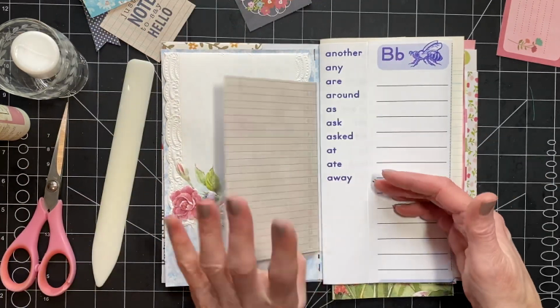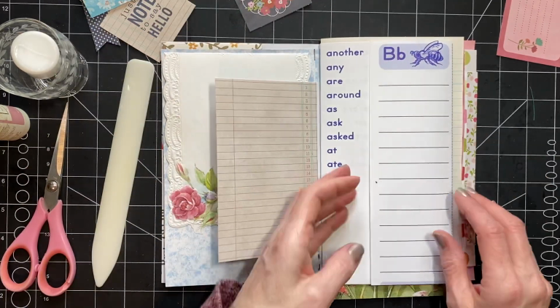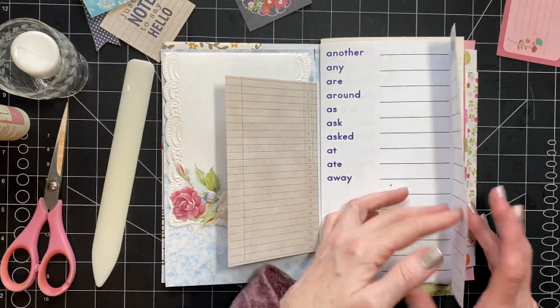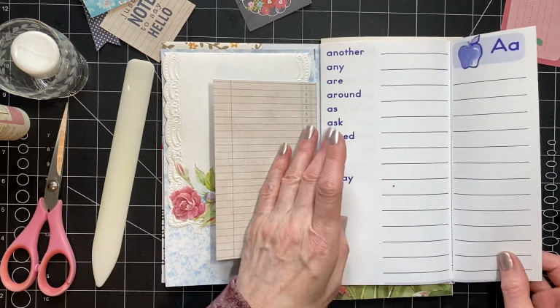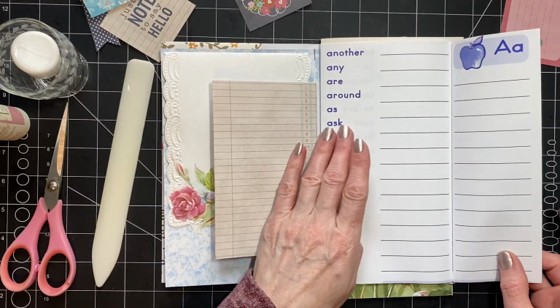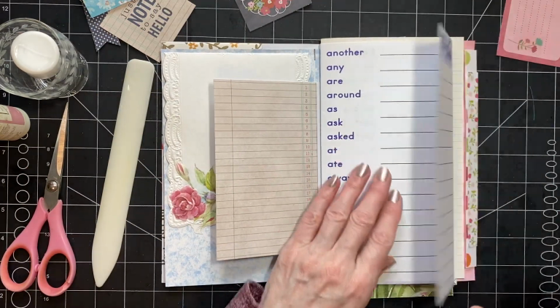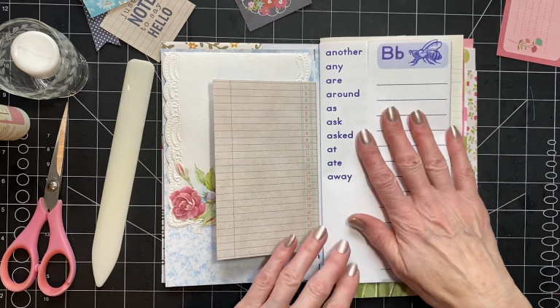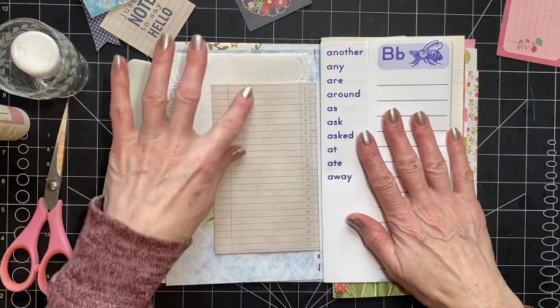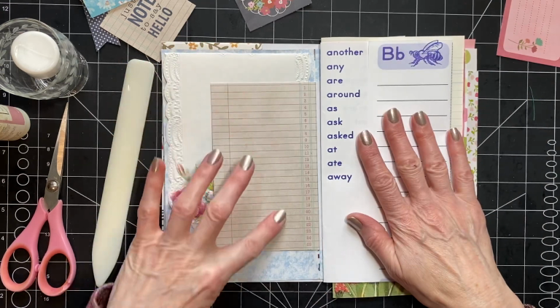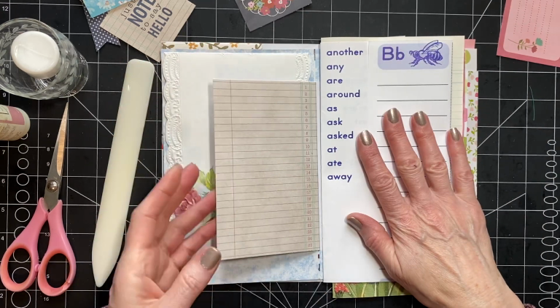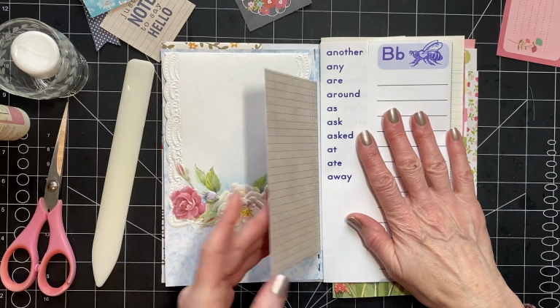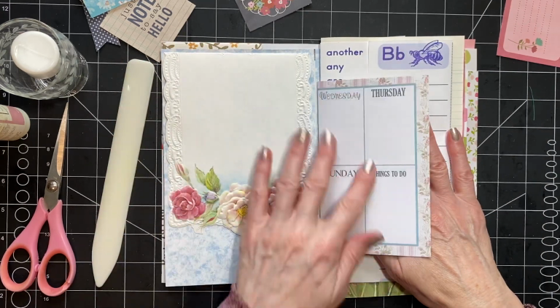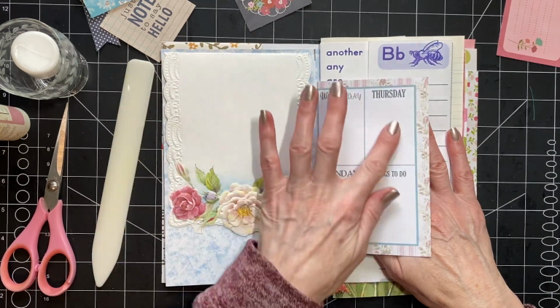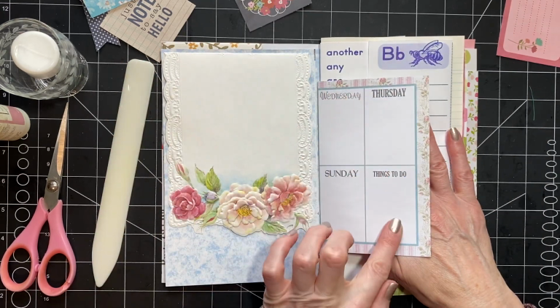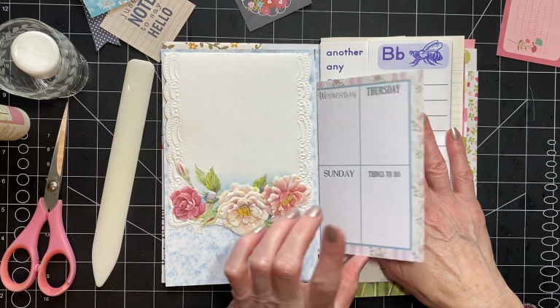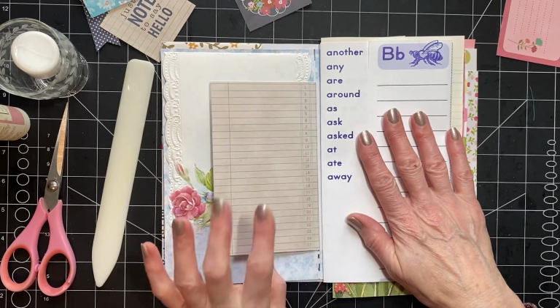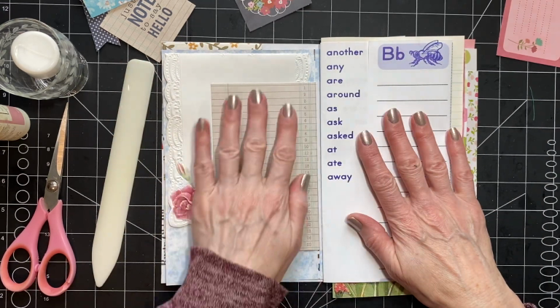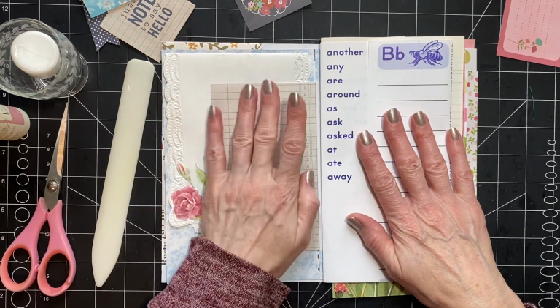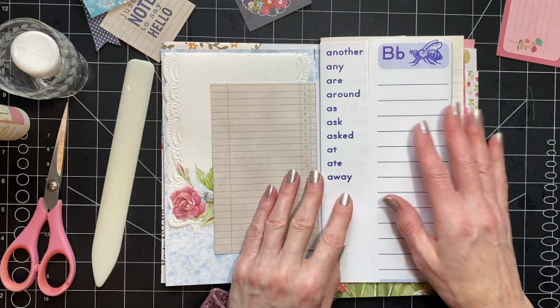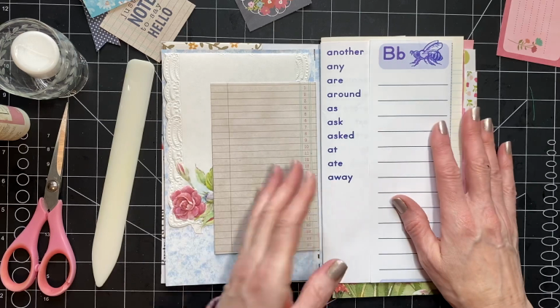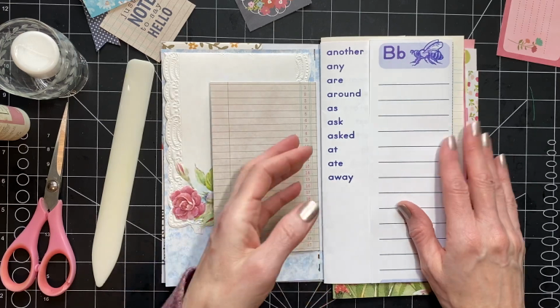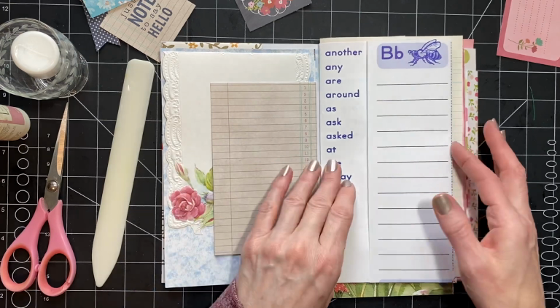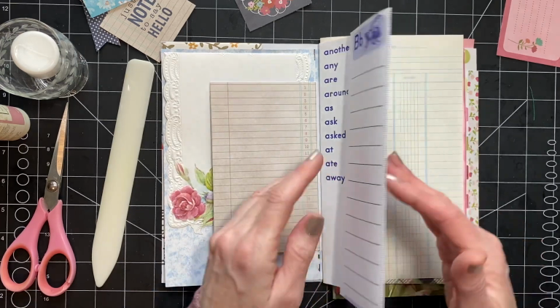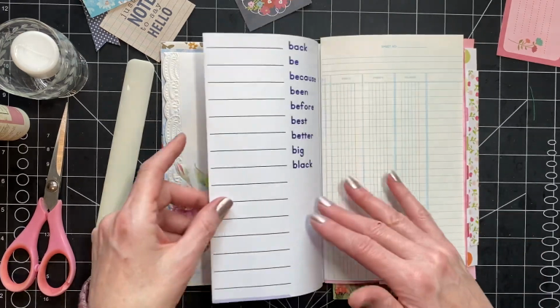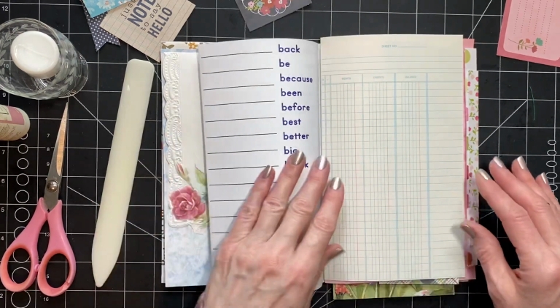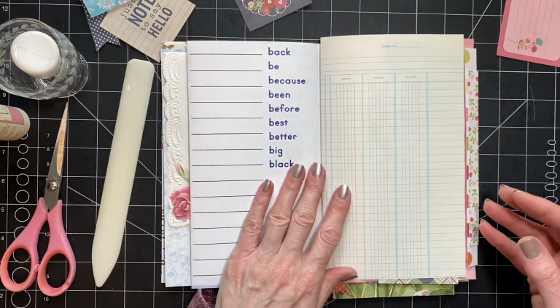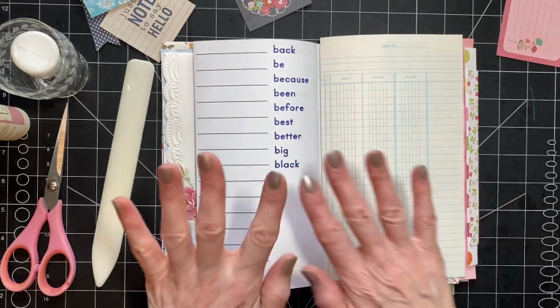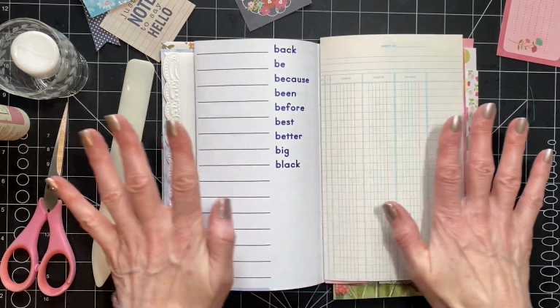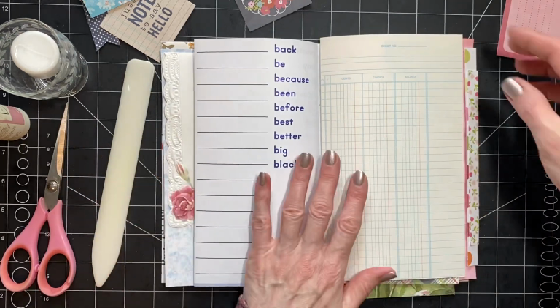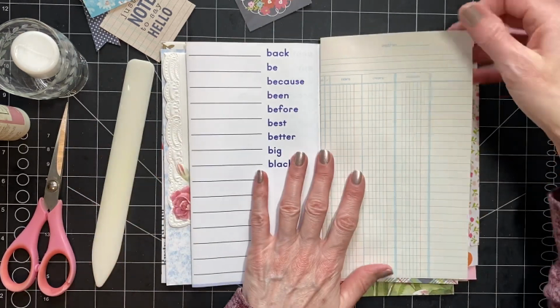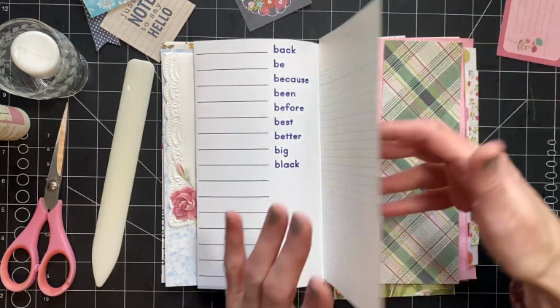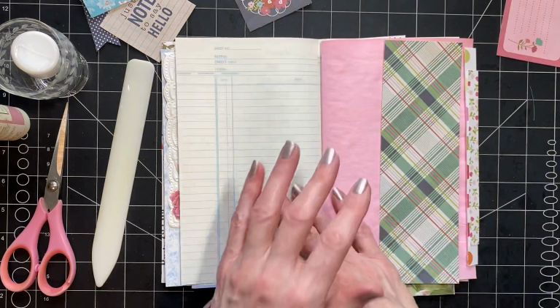And then these — I'm leaving this. I added a little bit of scrapbook paper to the back side of this just so that it wasn't white. I told you I don't know if I'd be able to leave some things white — I'm going to try and leave these things.